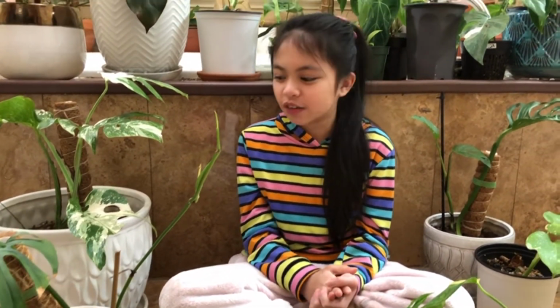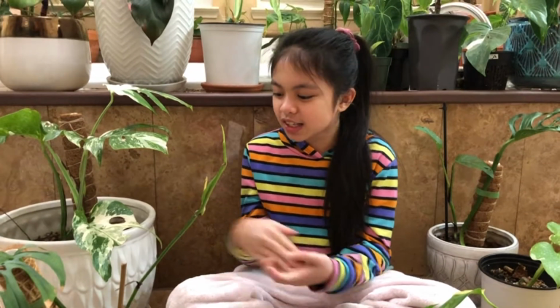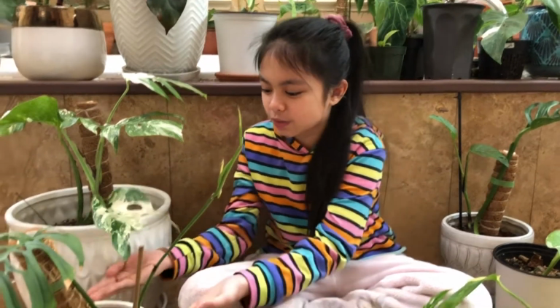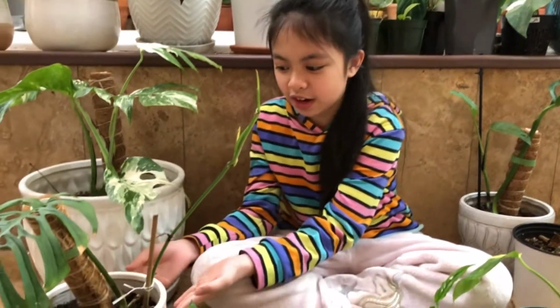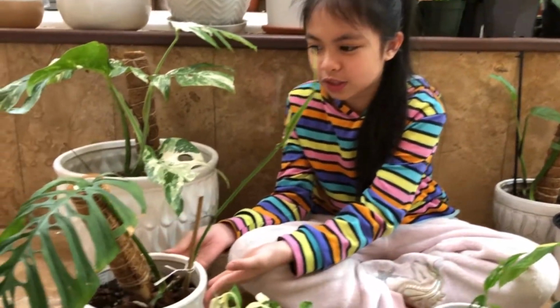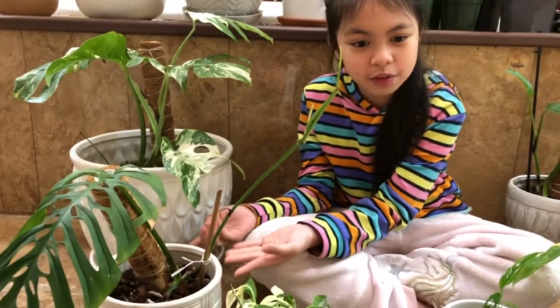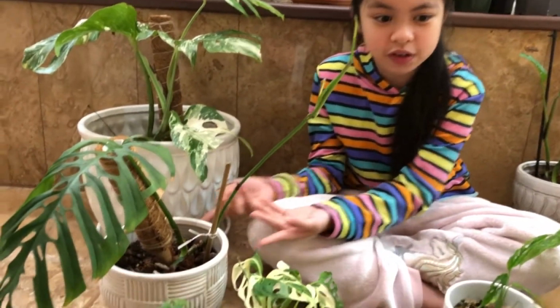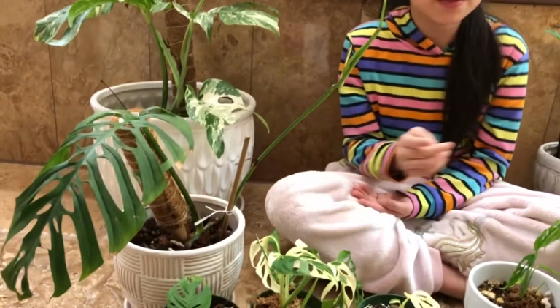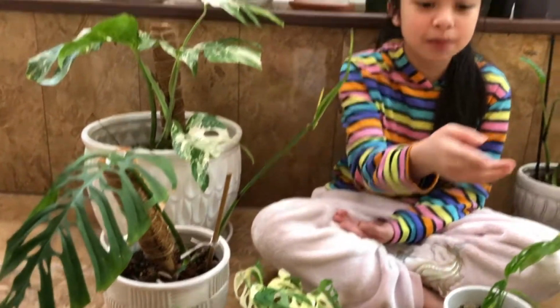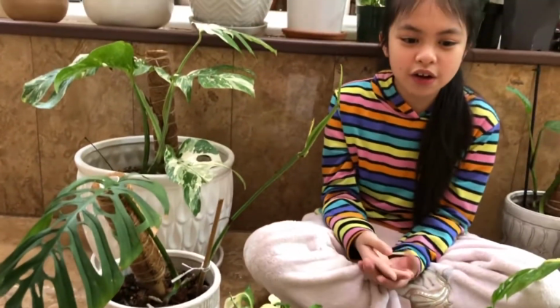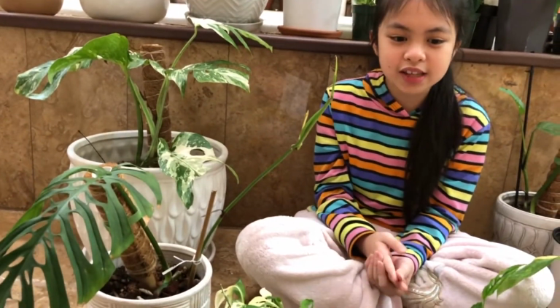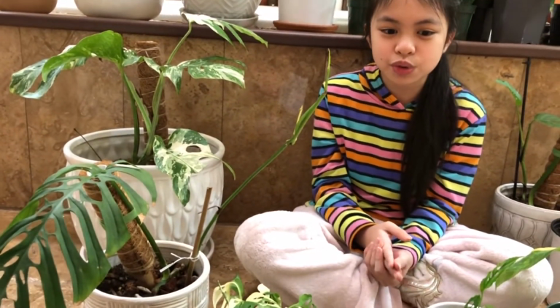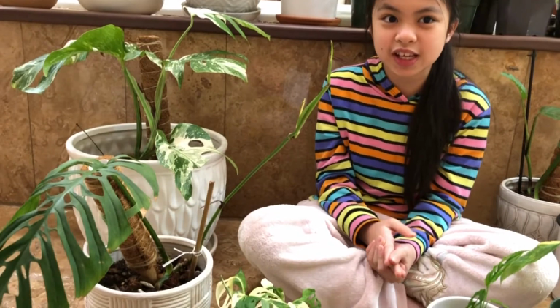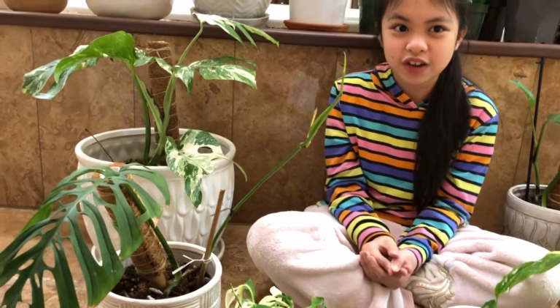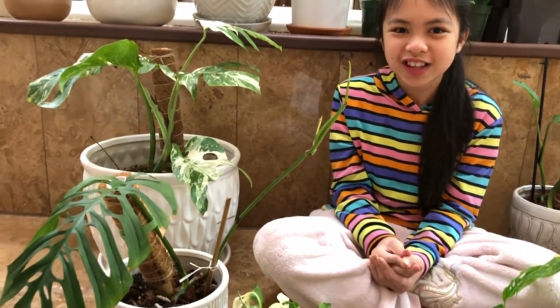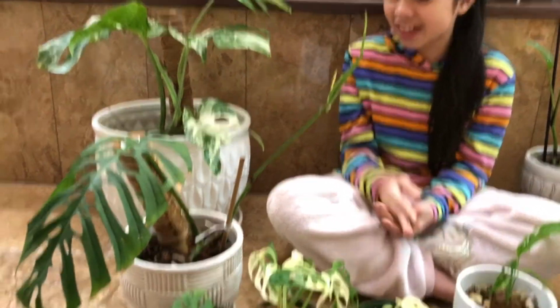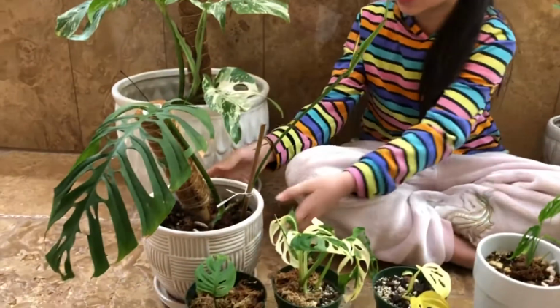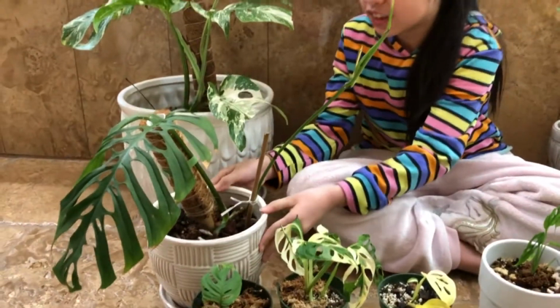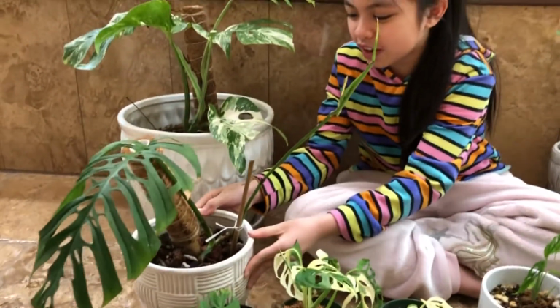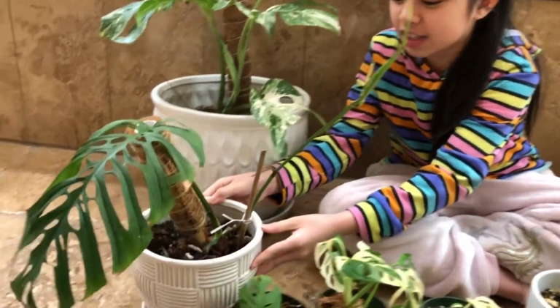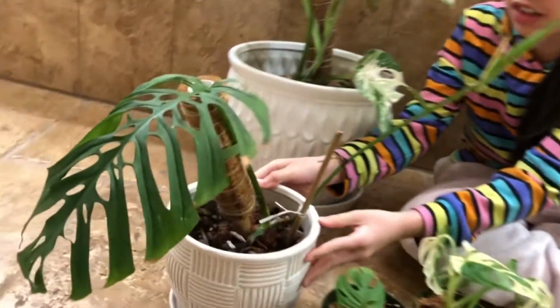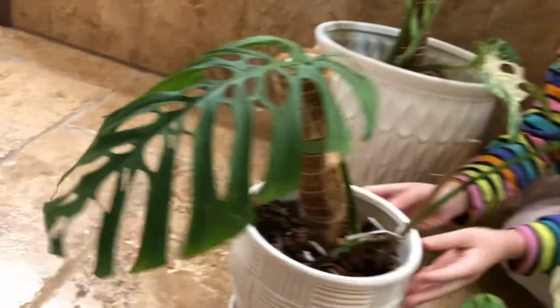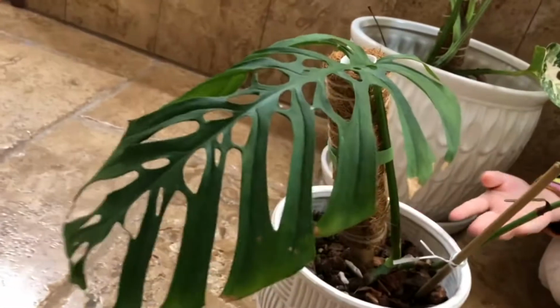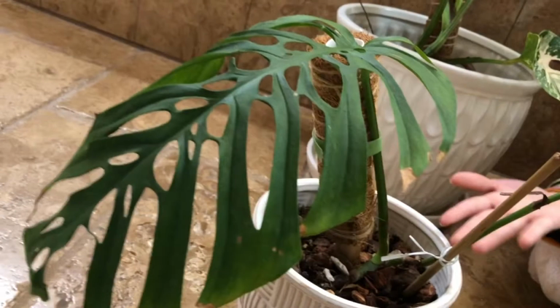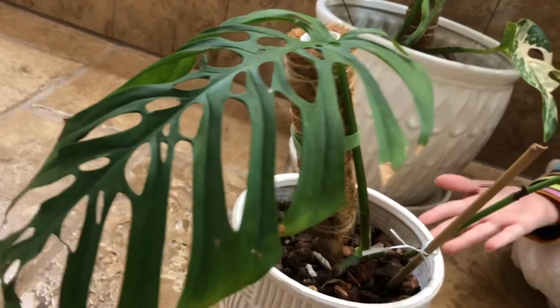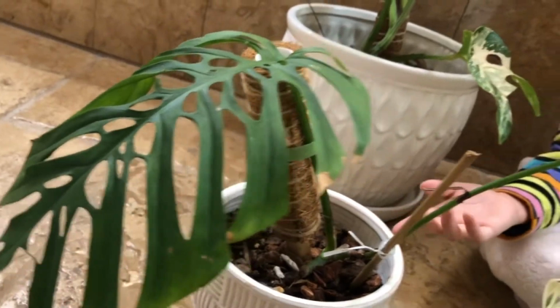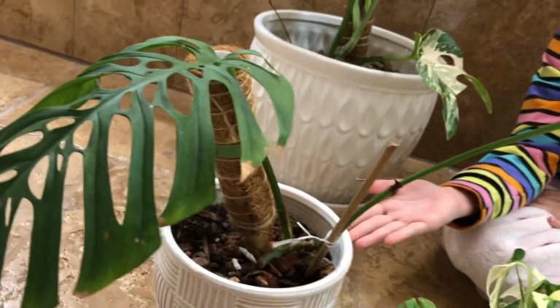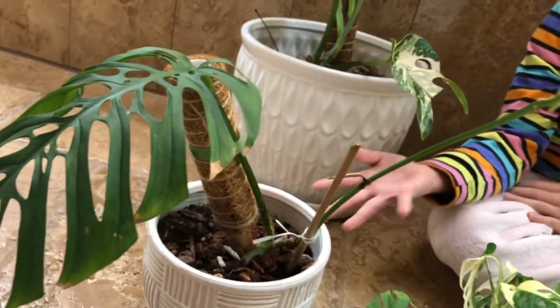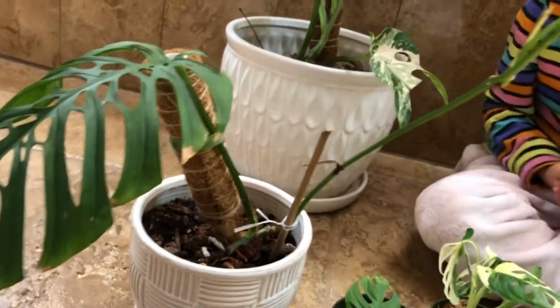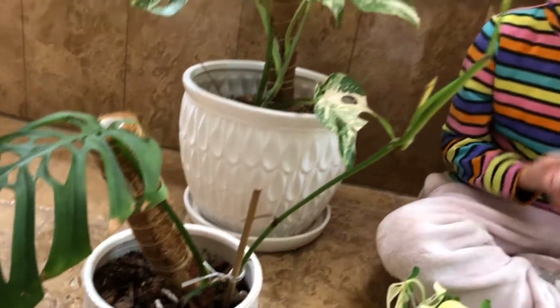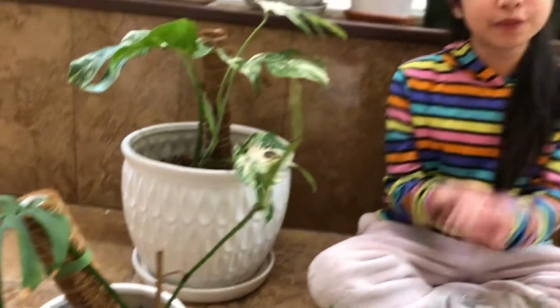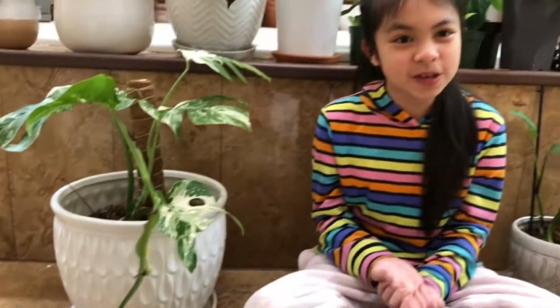So the next one right here is very, very cool — it's the Monstera Esculito. You guys can take a closer look over here. Pretty cute and pretty beautiful.